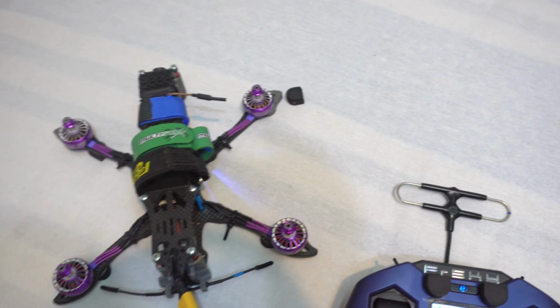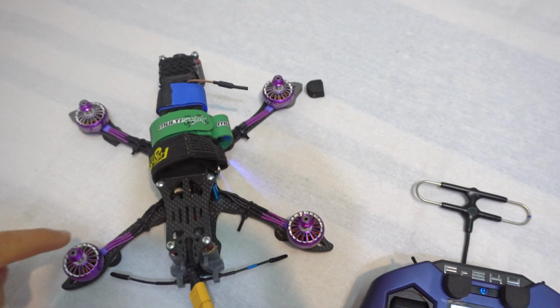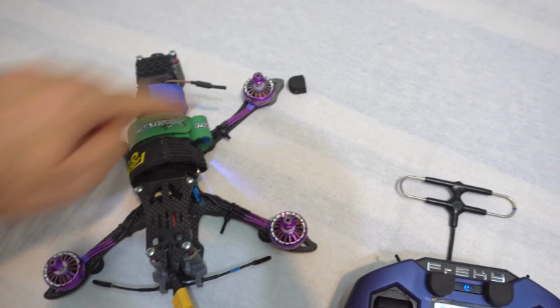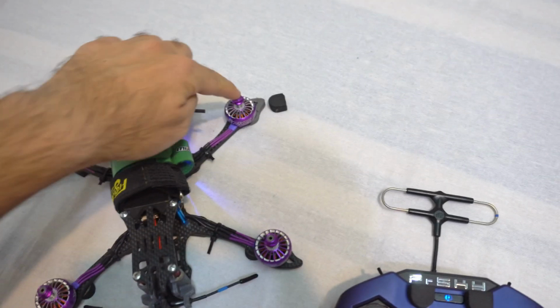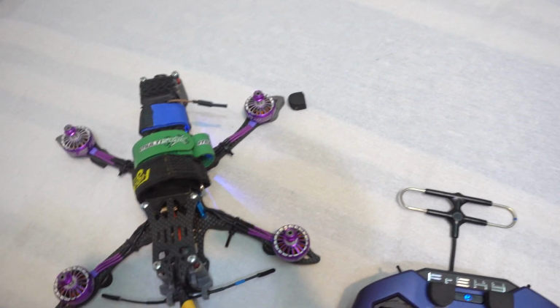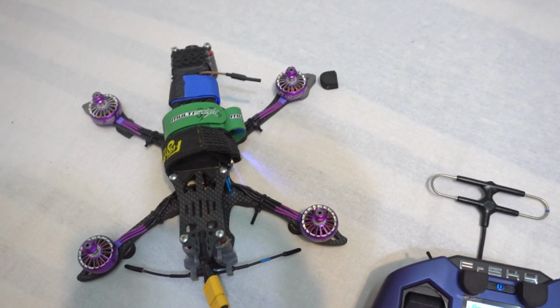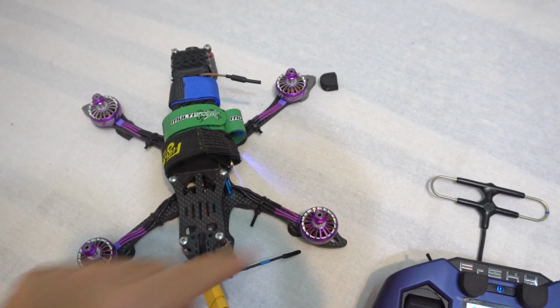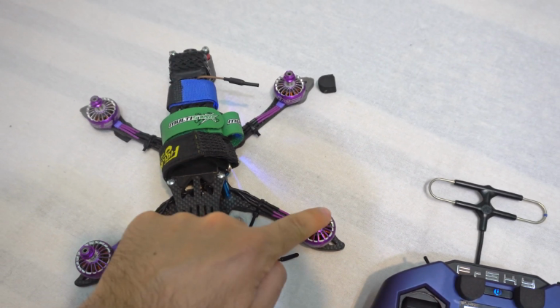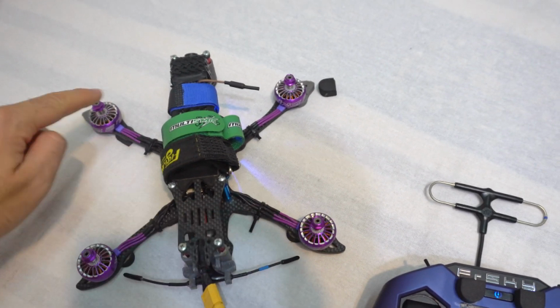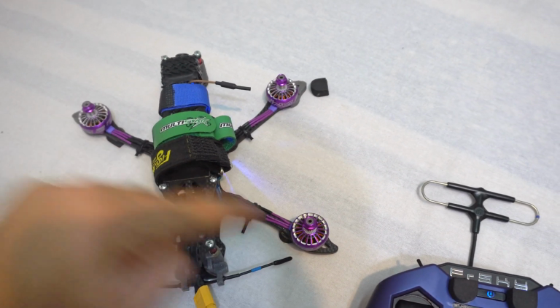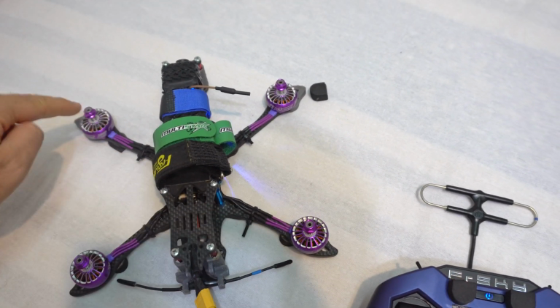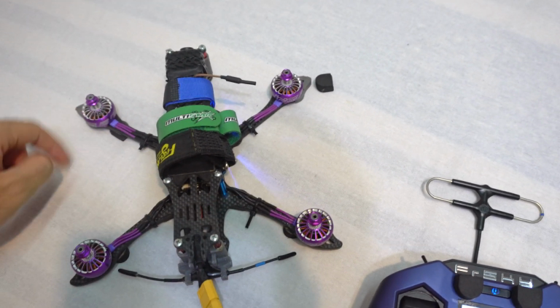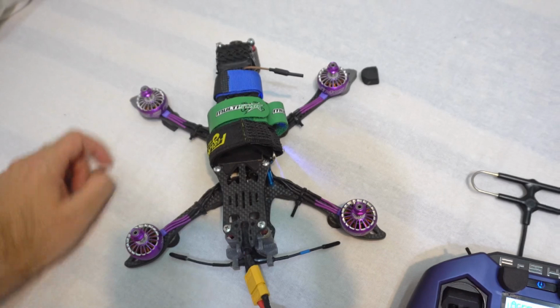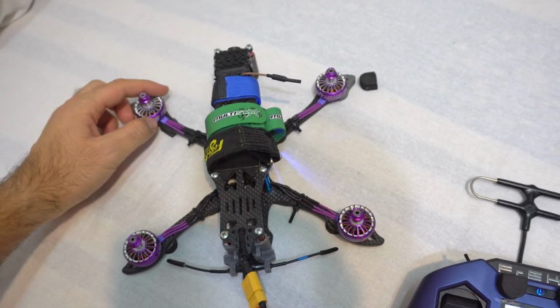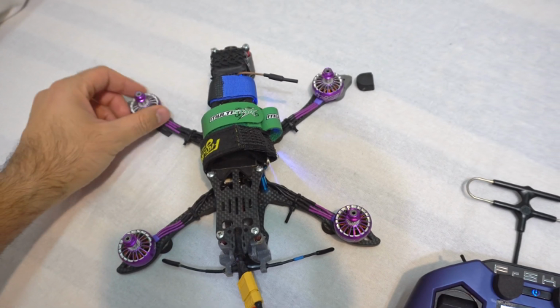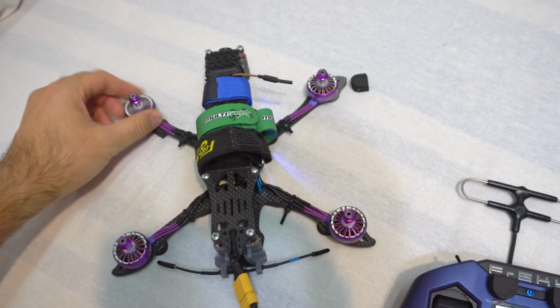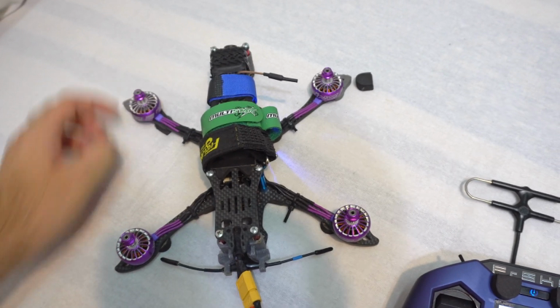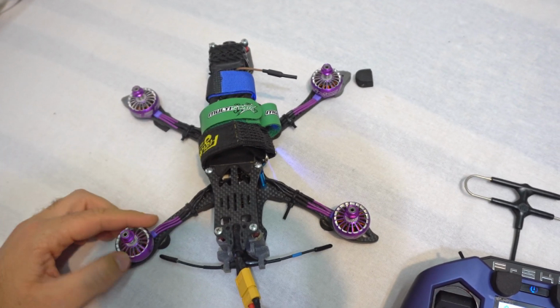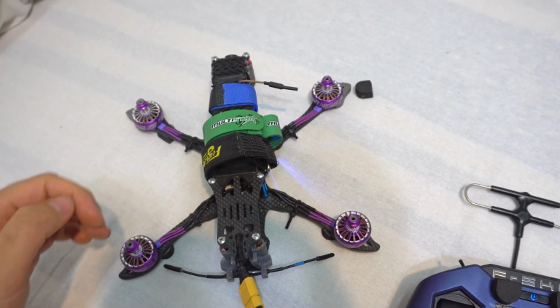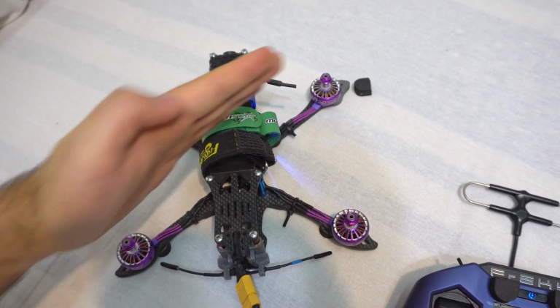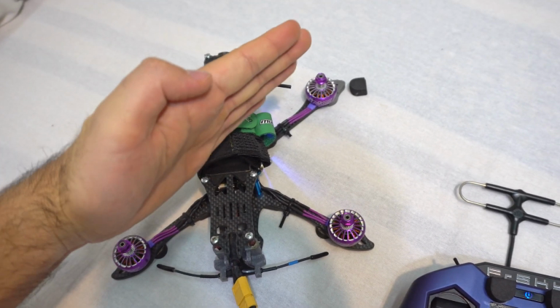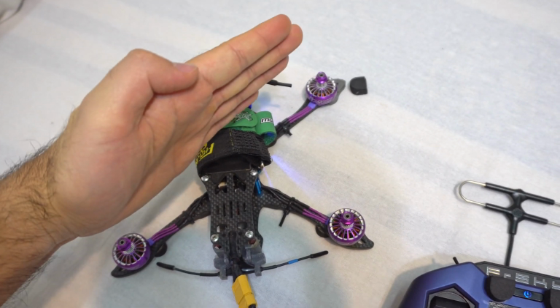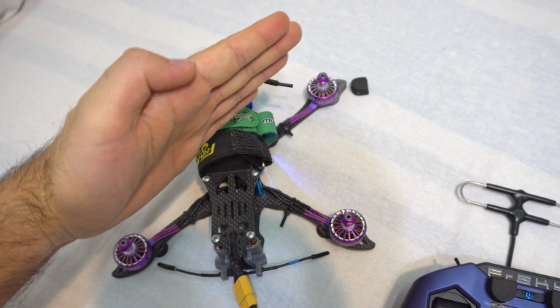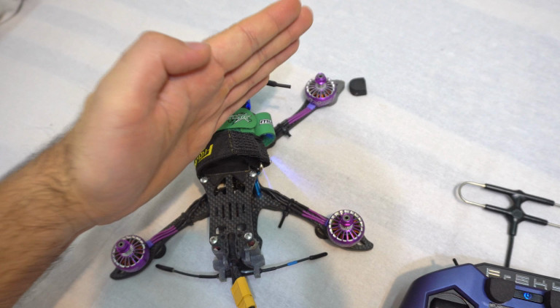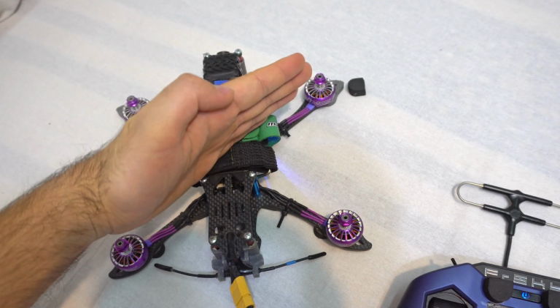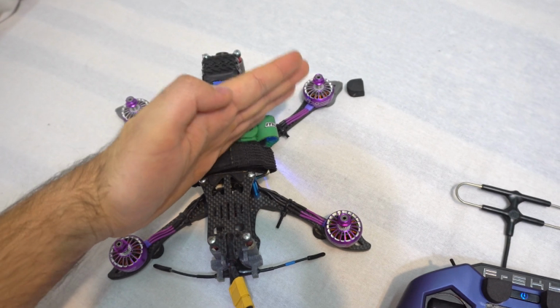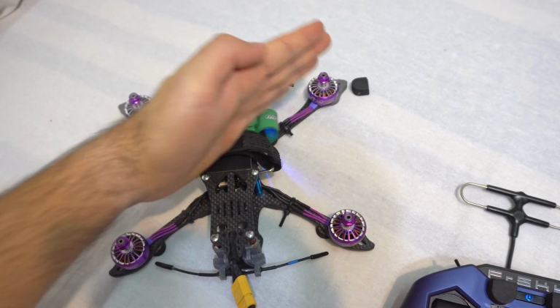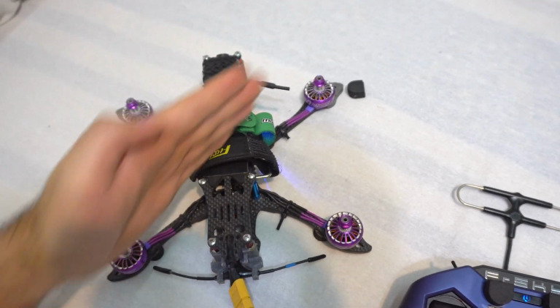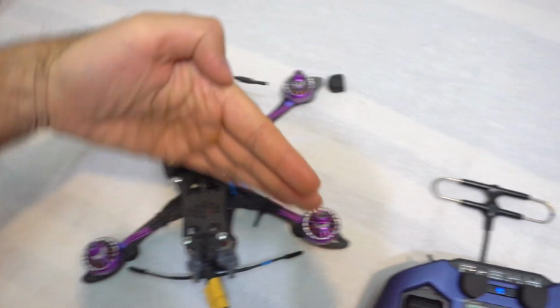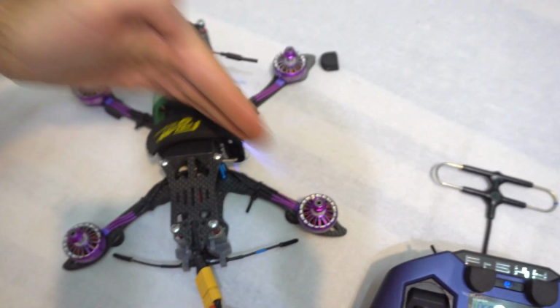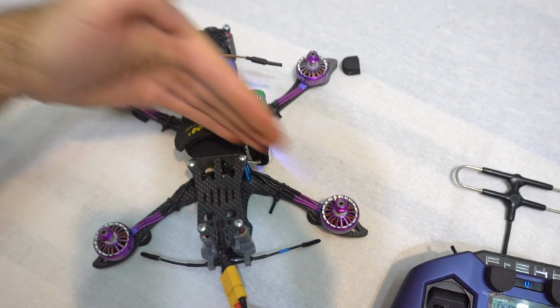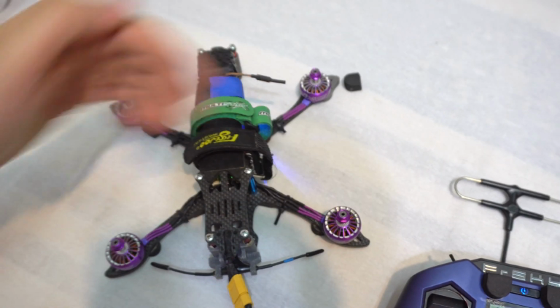Two of them have to spin to the right and the other two opposing ones have to spin to the left. So we need to invert the rotation direction of two motors — either these two or those two.